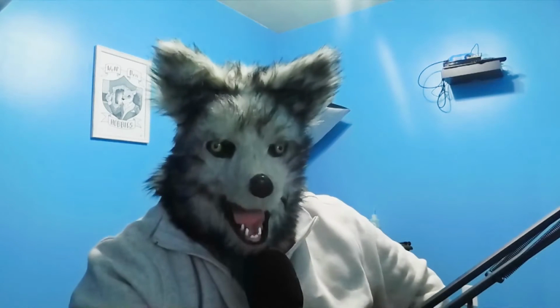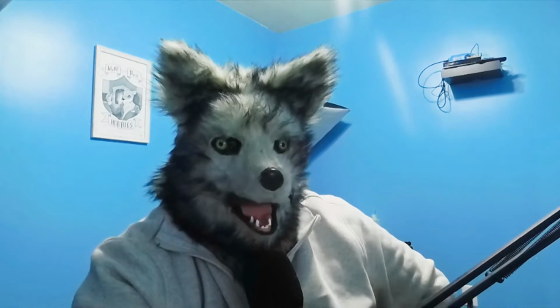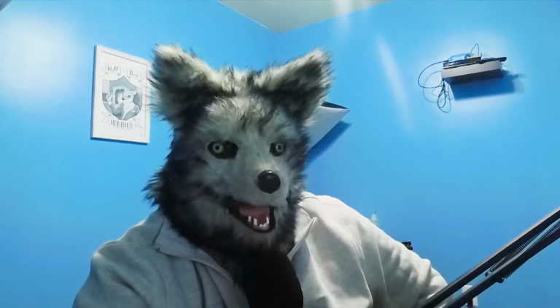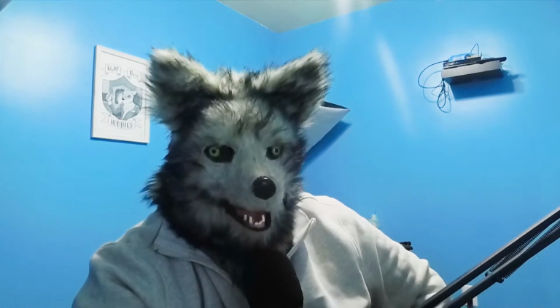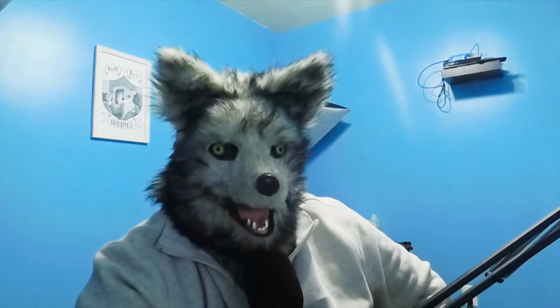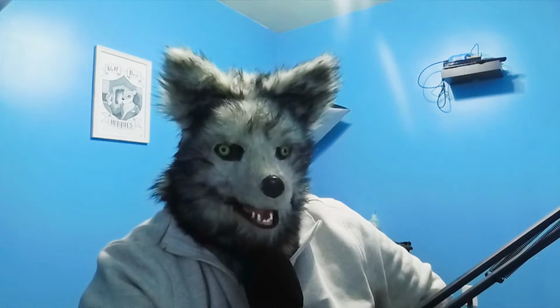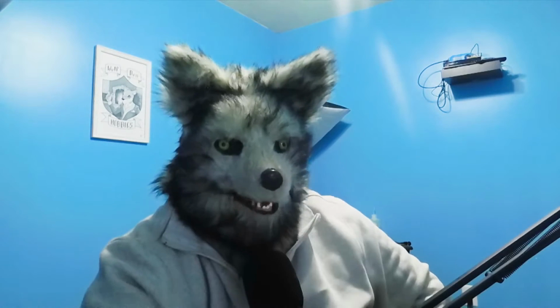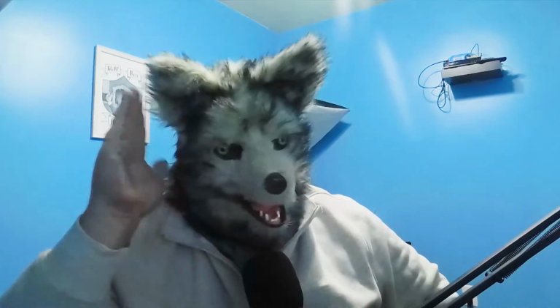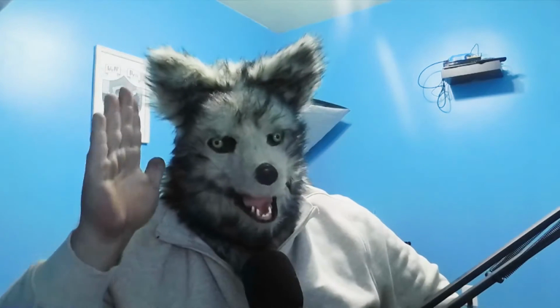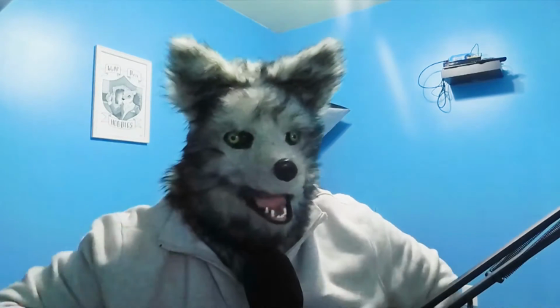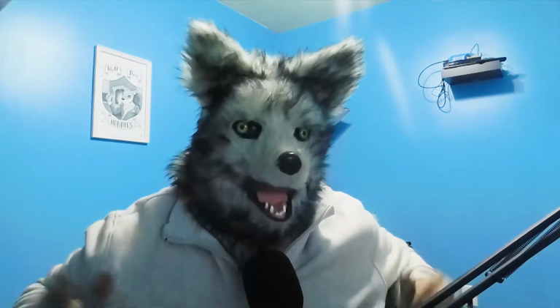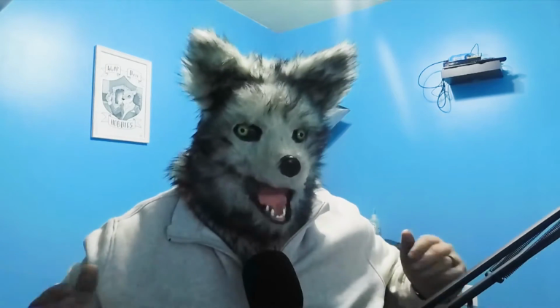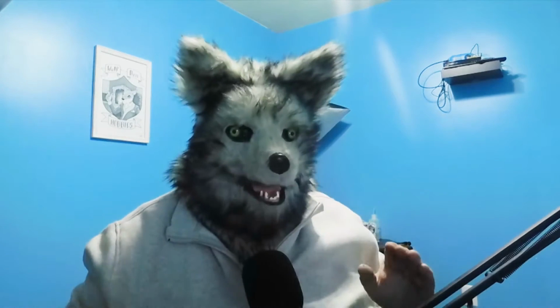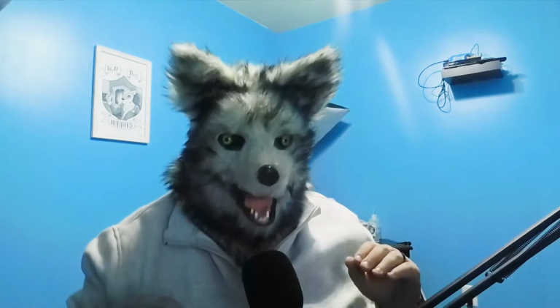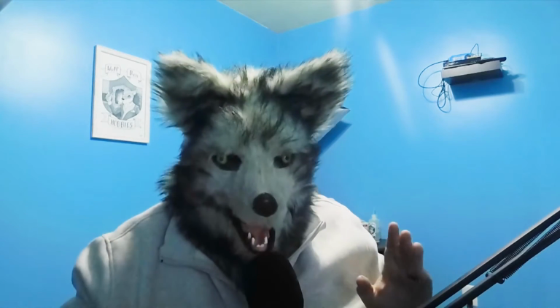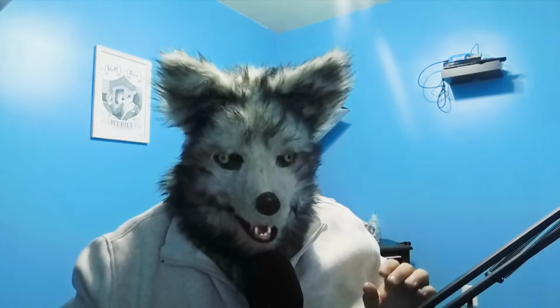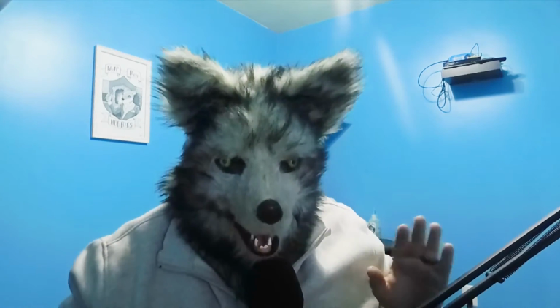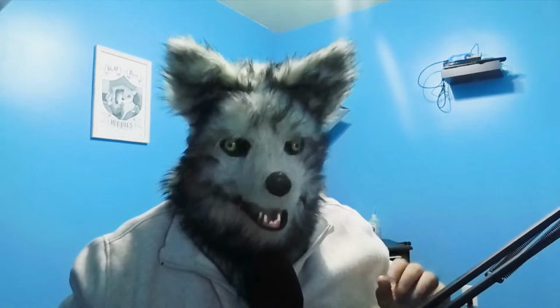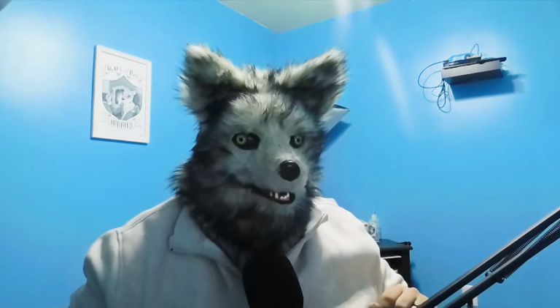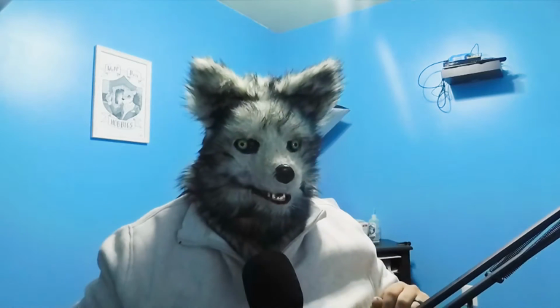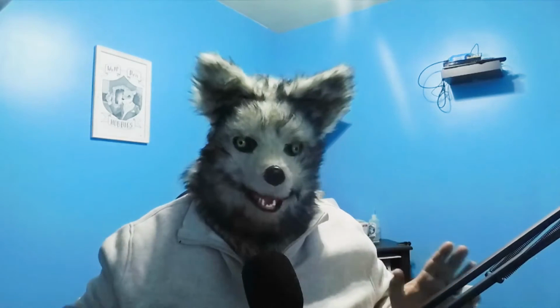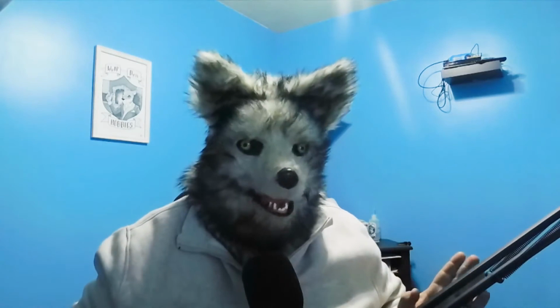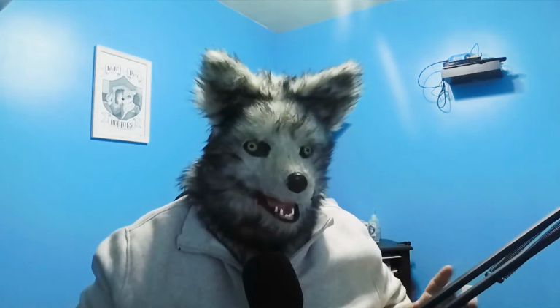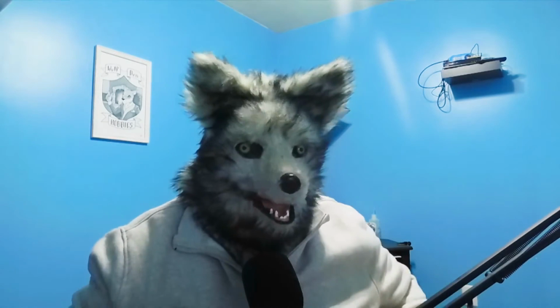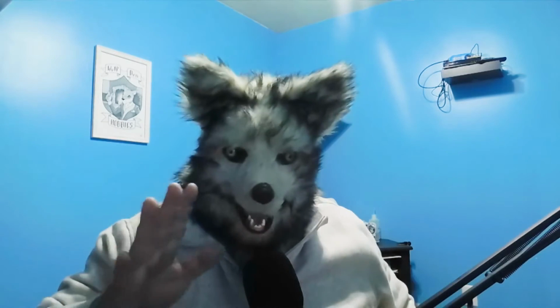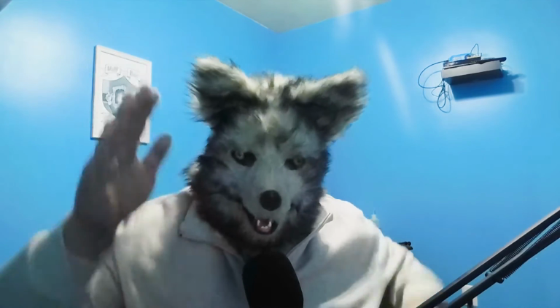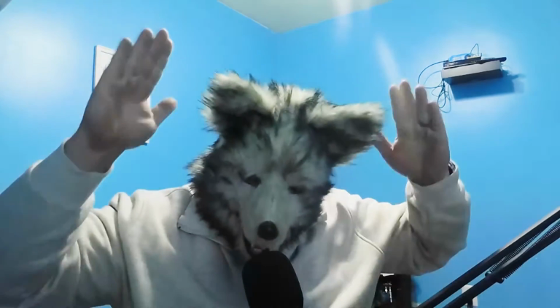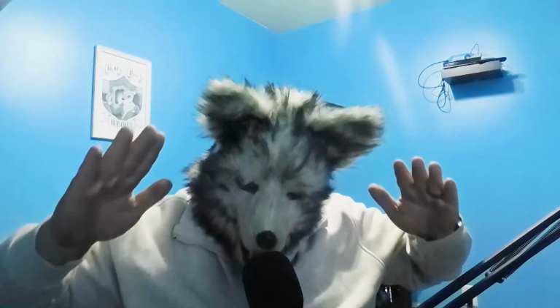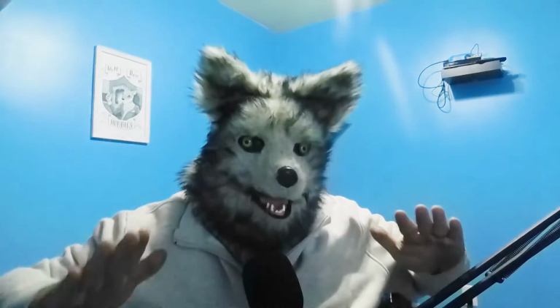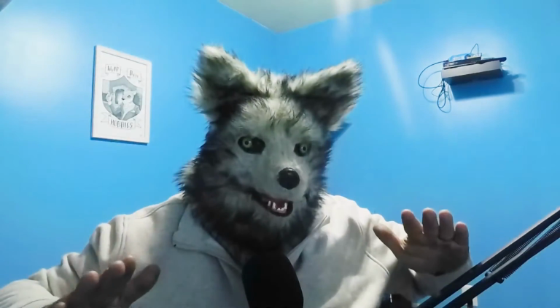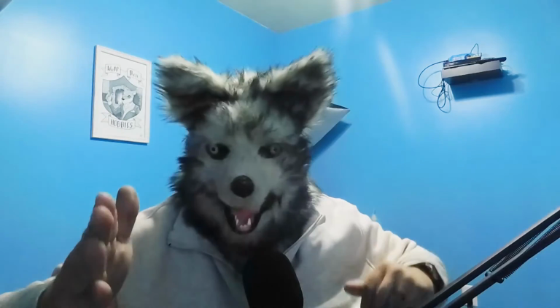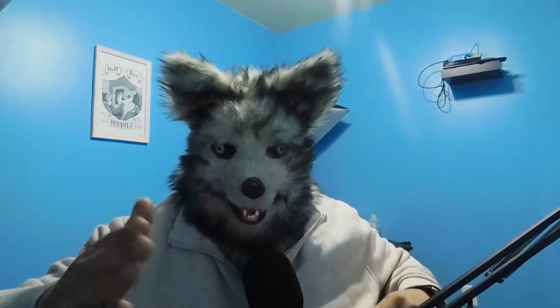Hey, welcome back to Wolf Den Hobbies. Wolf here. Today I'm bringing you a tale from the deep. I'll start with a story. So if the lights can dim, I'll begin.